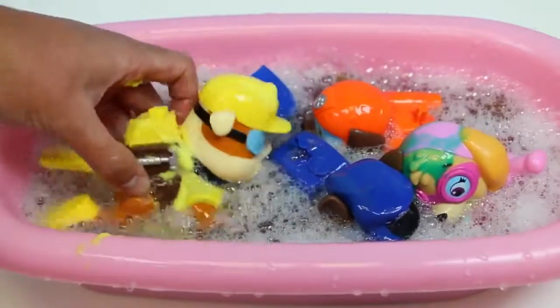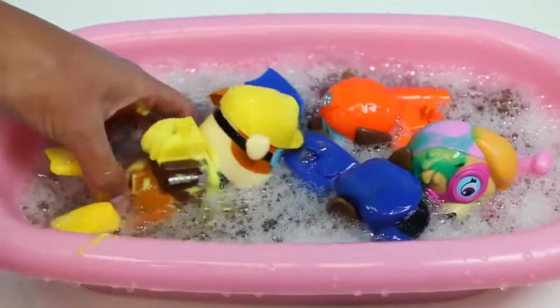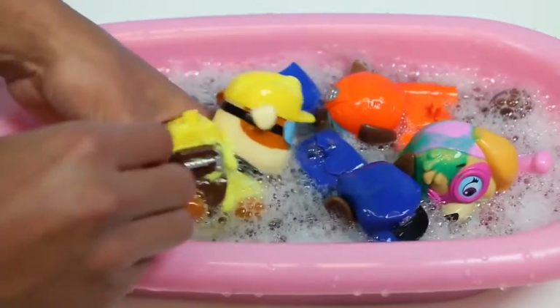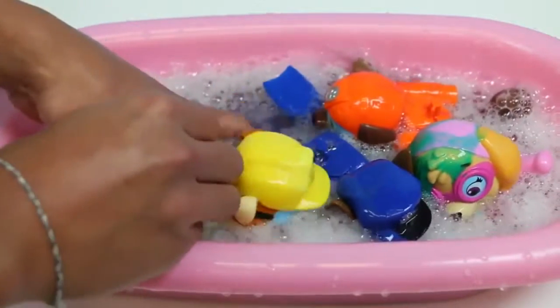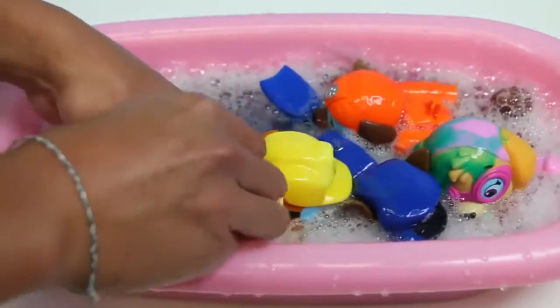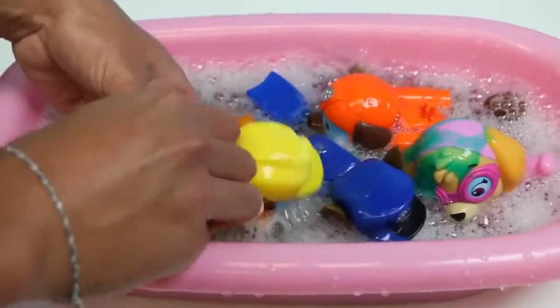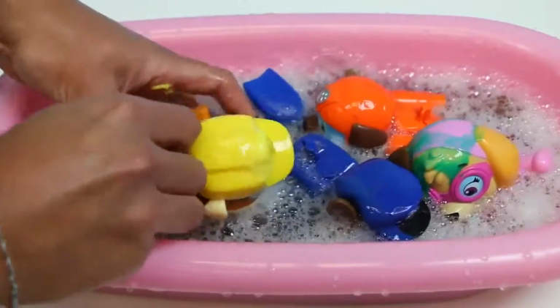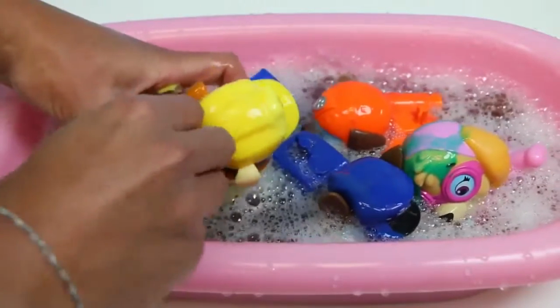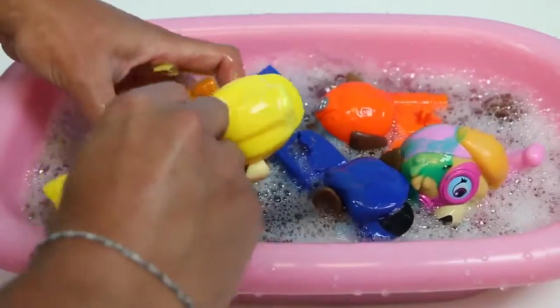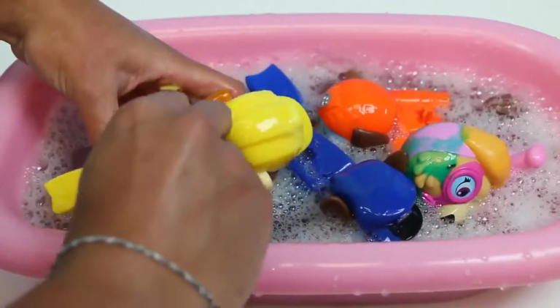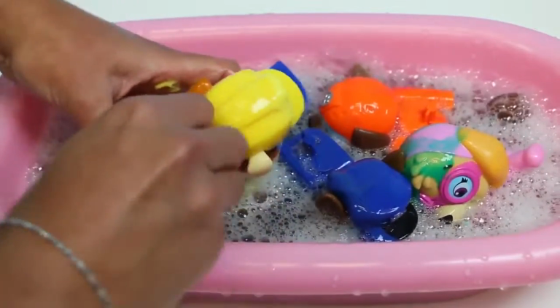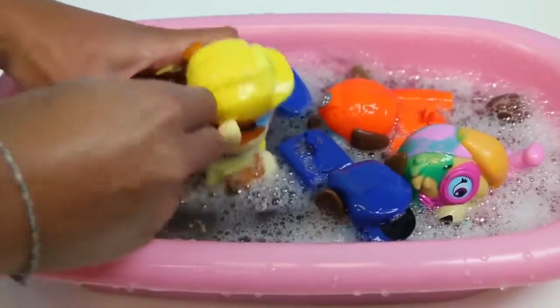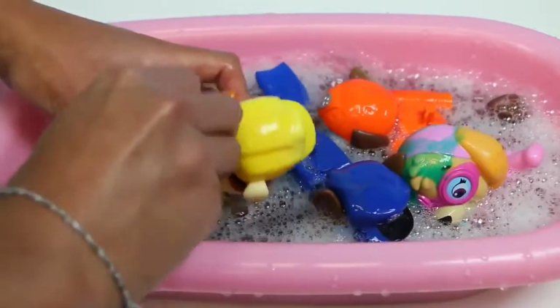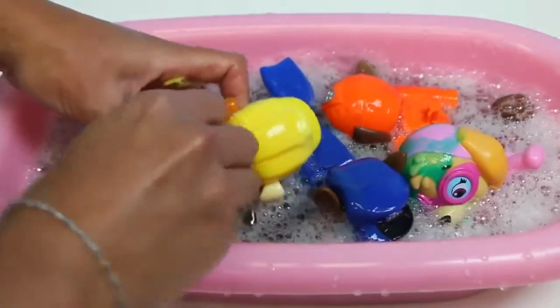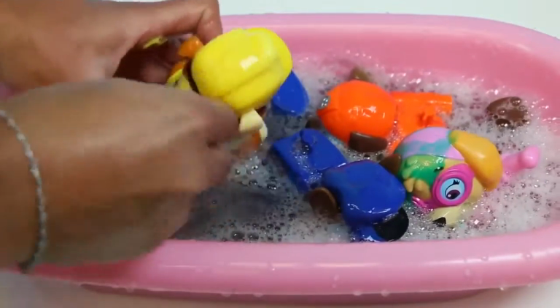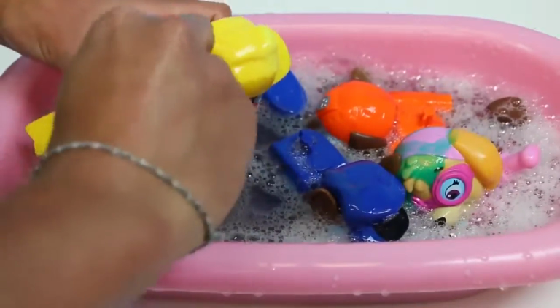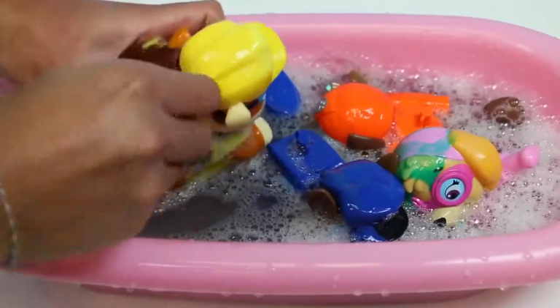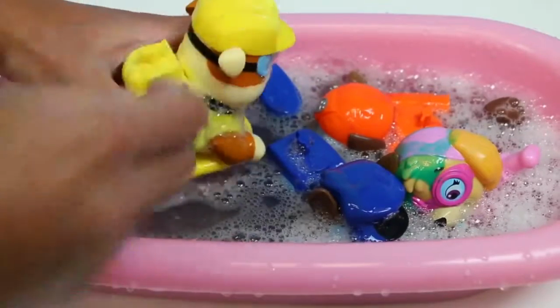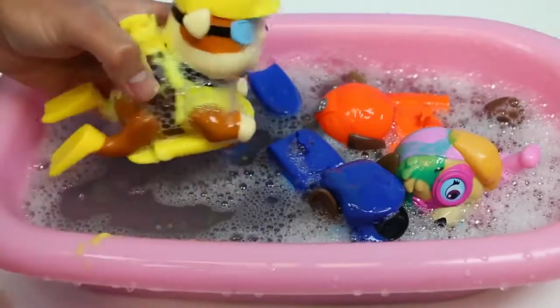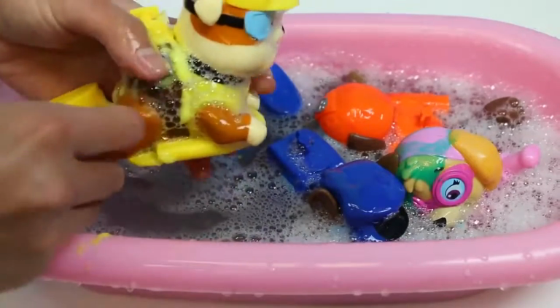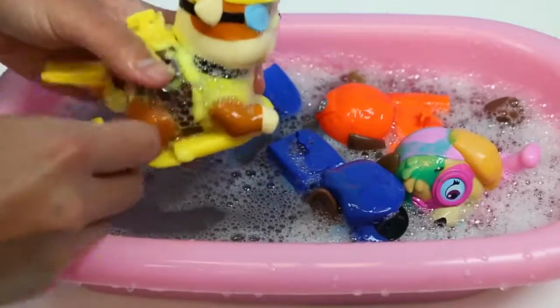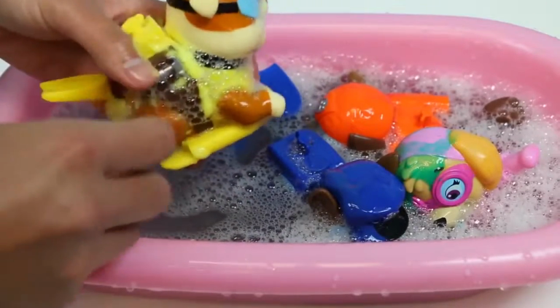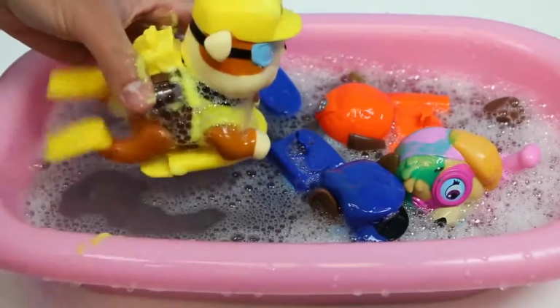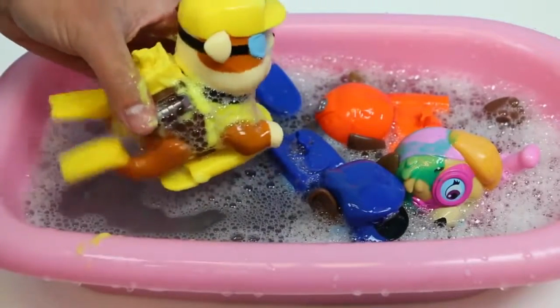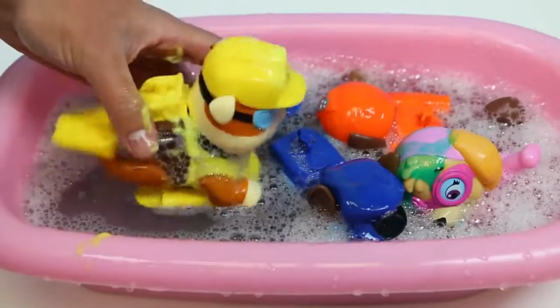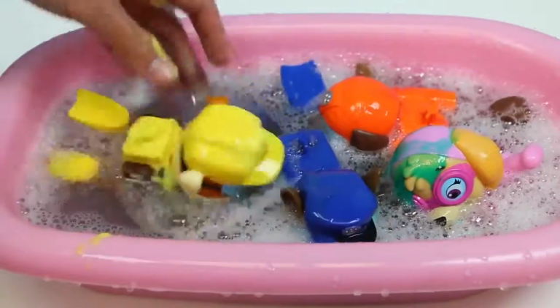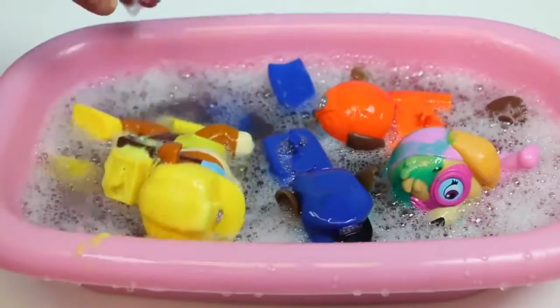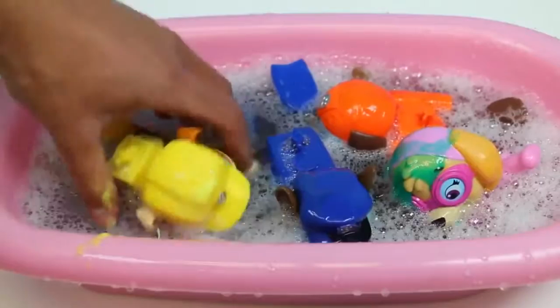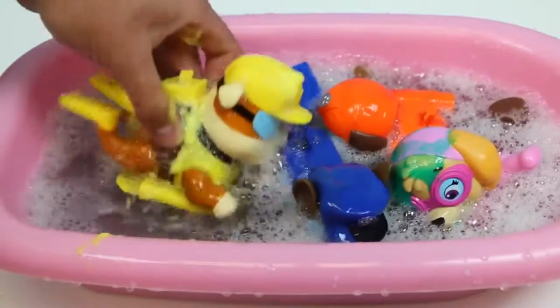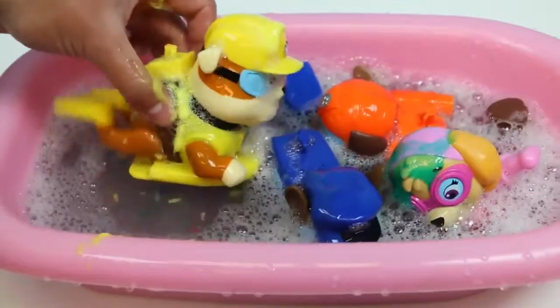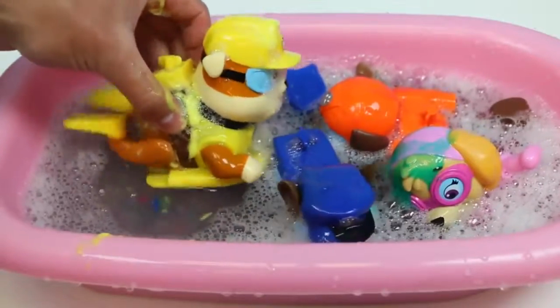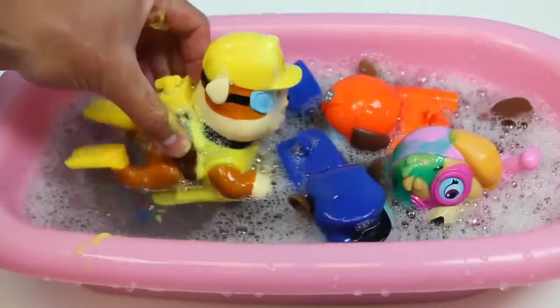Don't shake your fur! I will not have water splattered all over me. This will be over soon, I promise. You've been playing in the dirt for too long, so we gotta scrub it all off. Moving your feet won't make this go any faster. Rubble really wants to leave.